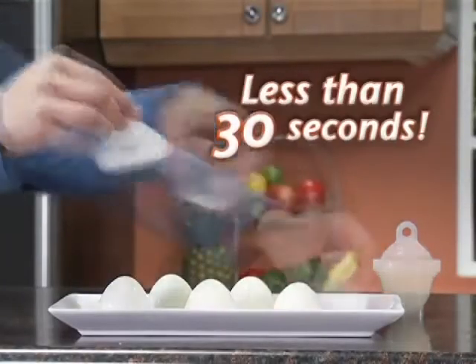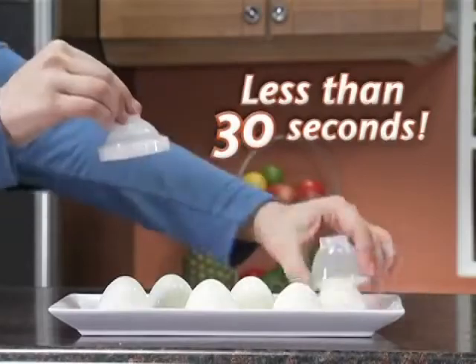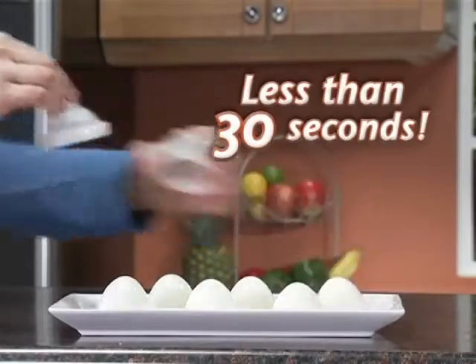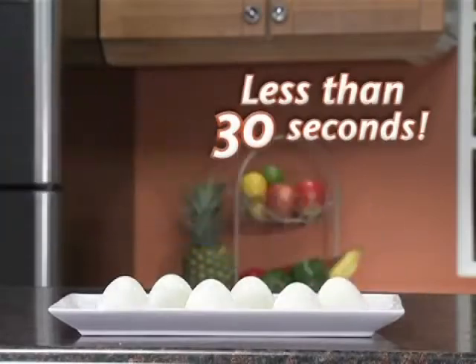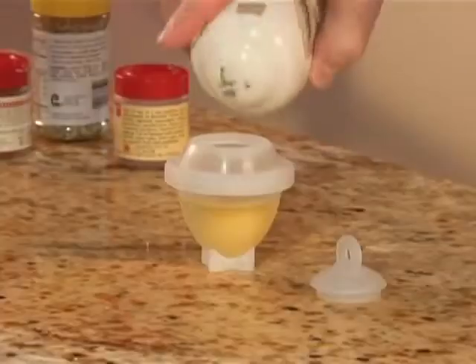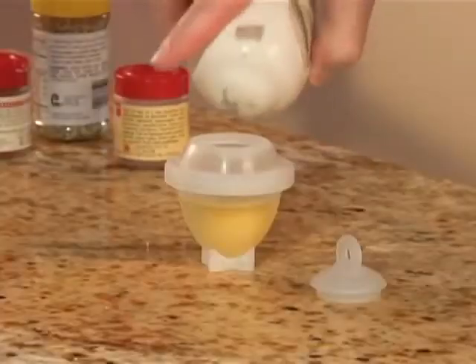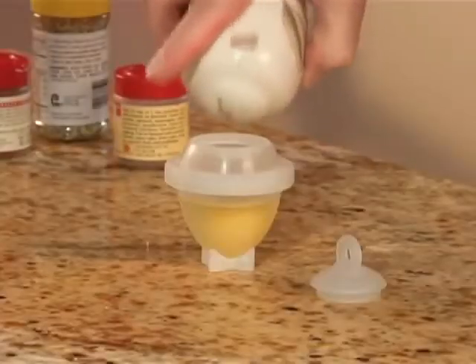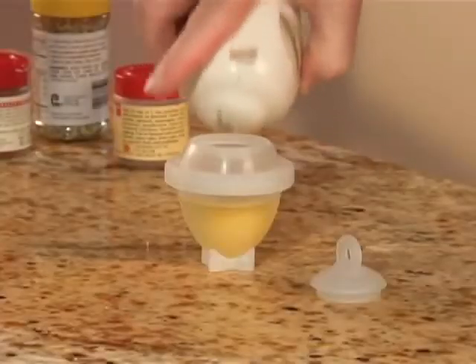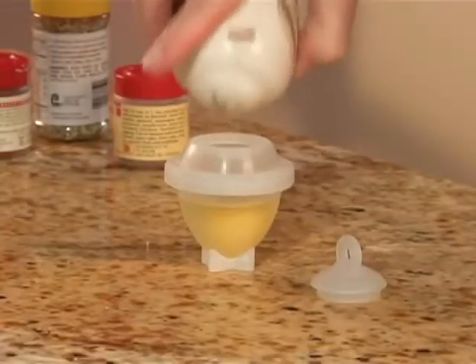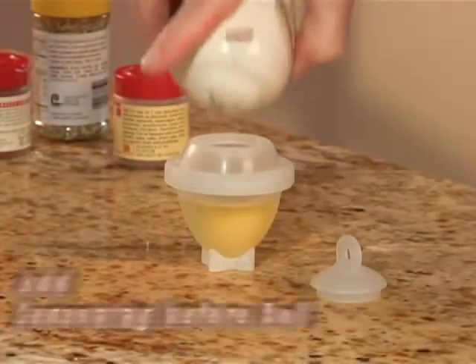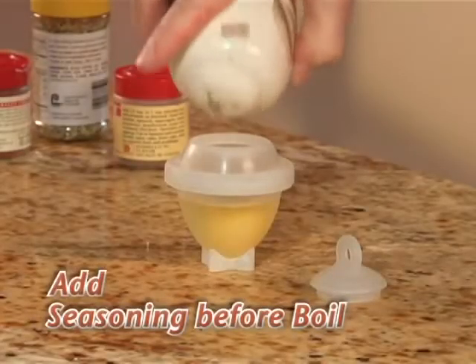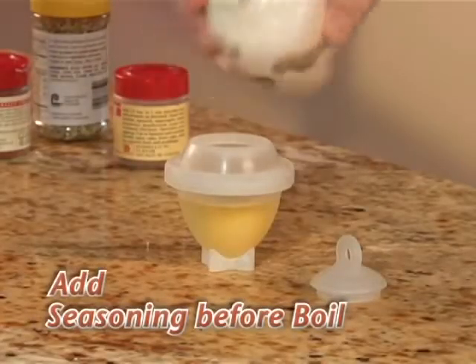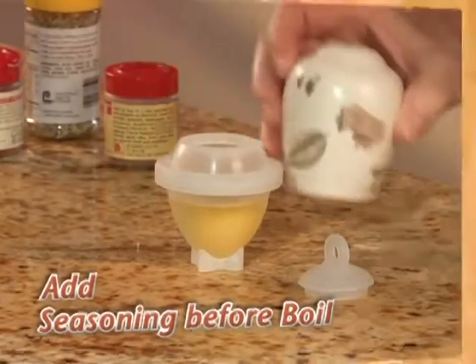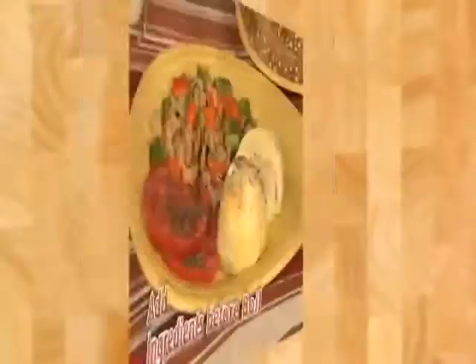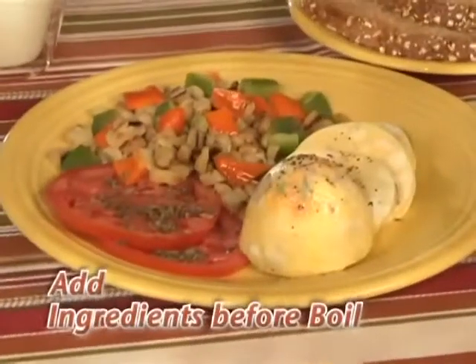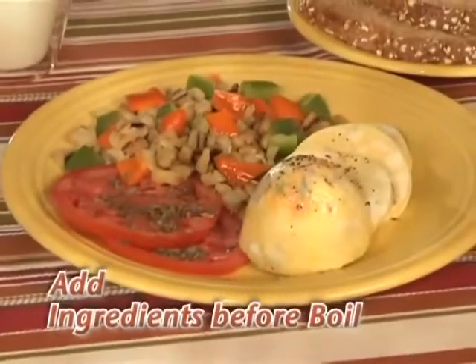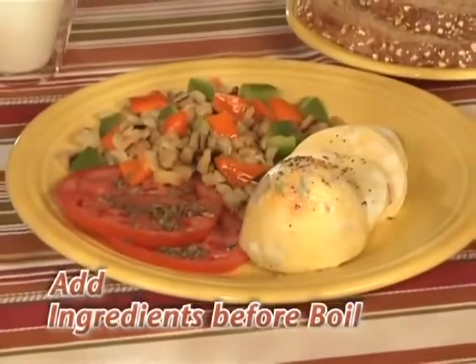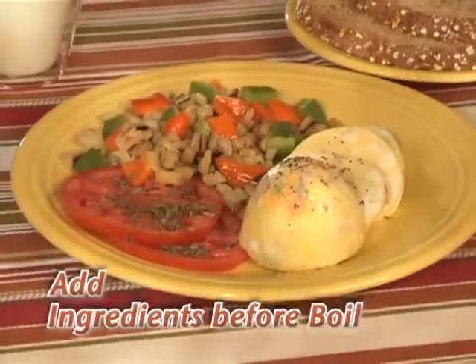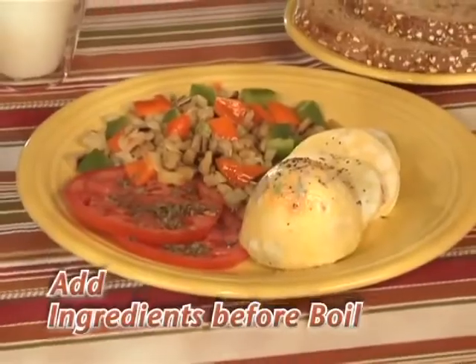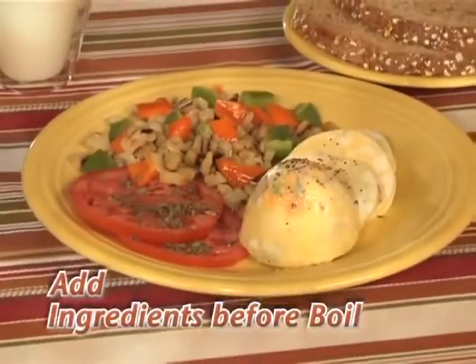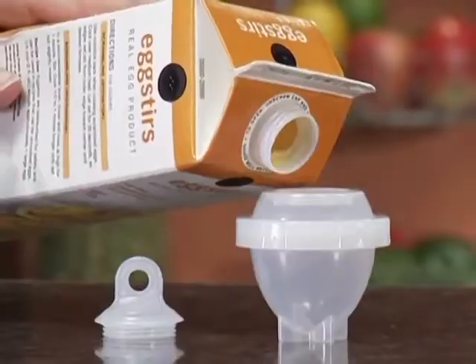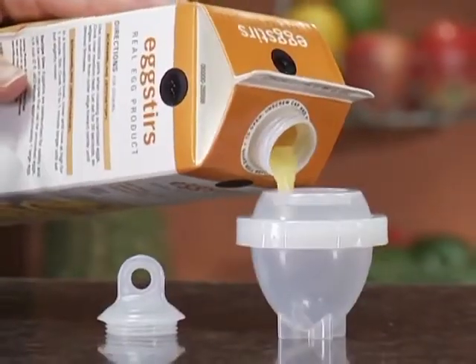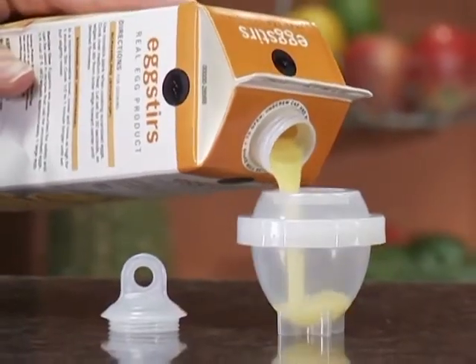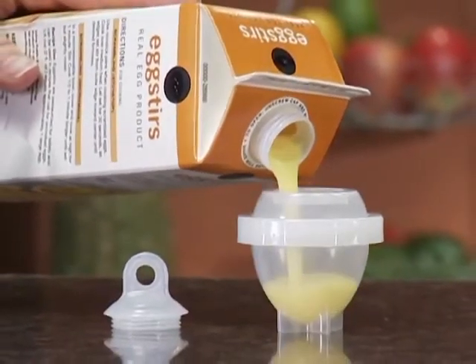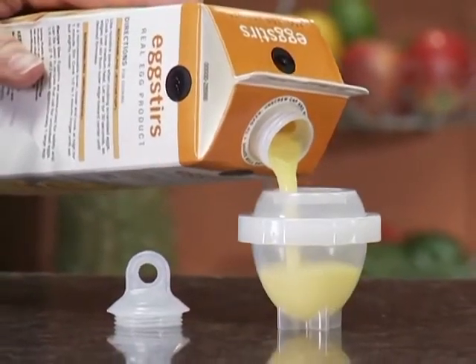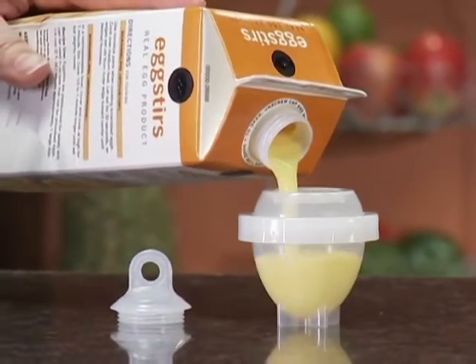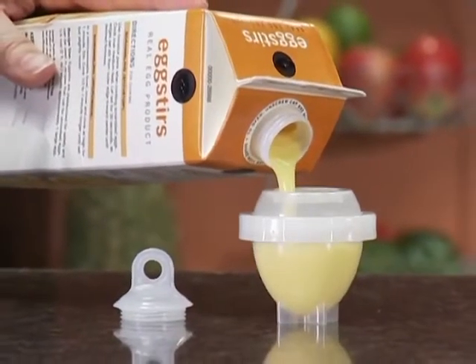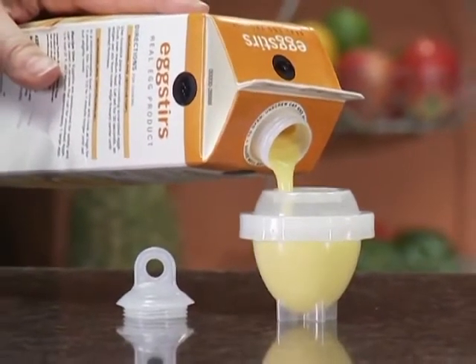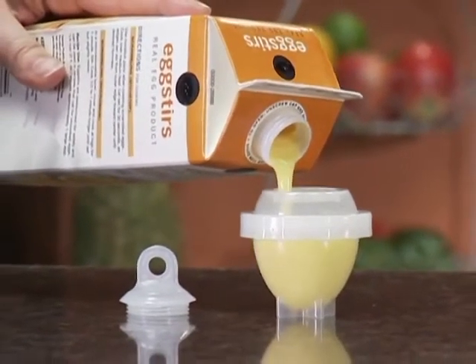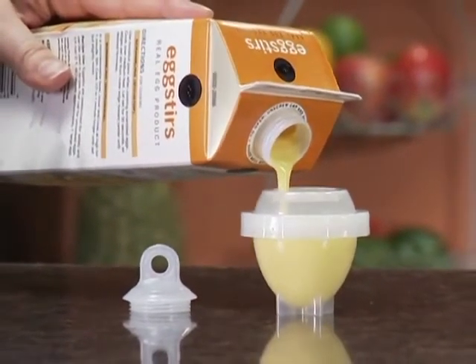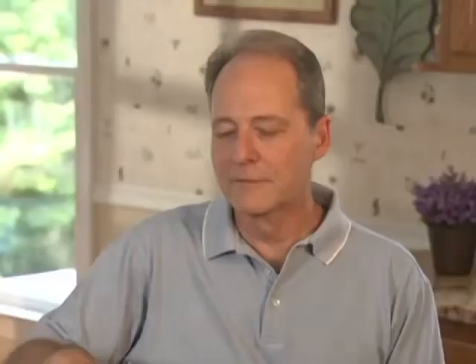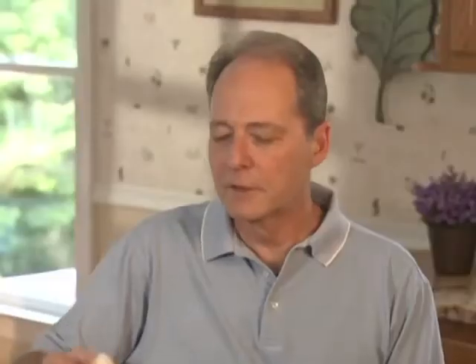And because you cook without the shell, you can add seasoning and ingredients before you boil. Plus, now you can even hard-boil healthy eggs from a carton. There's nothing else like Eggies.